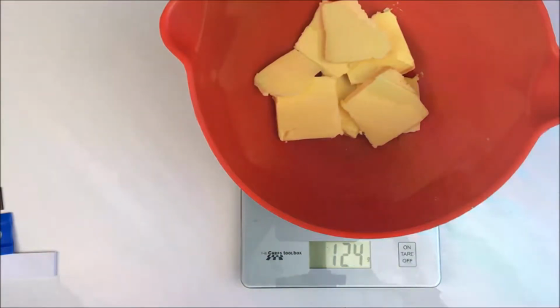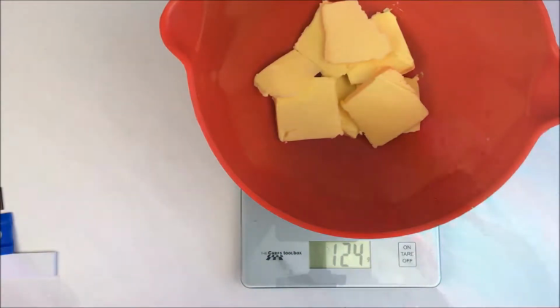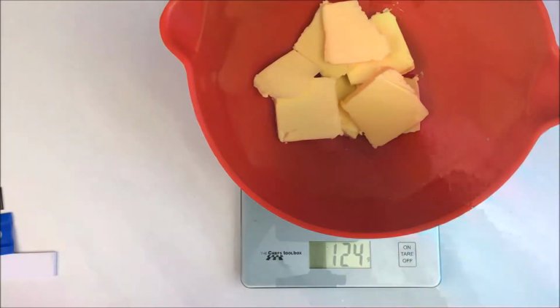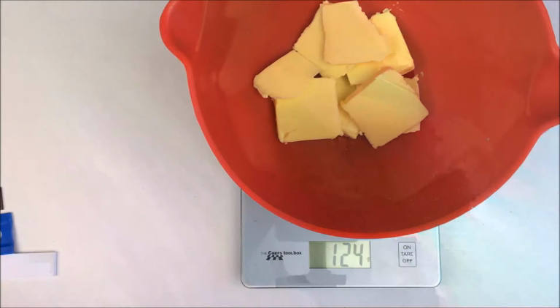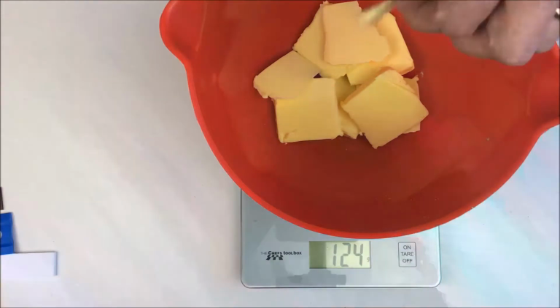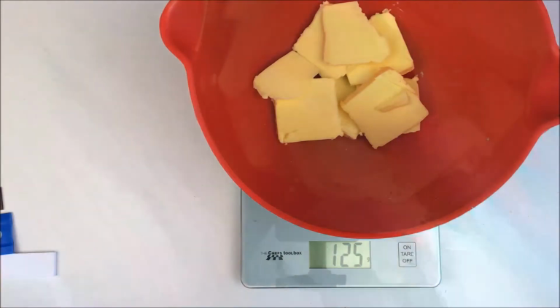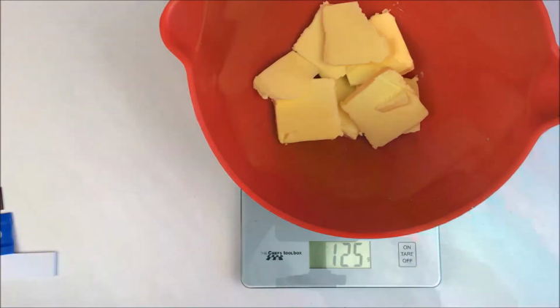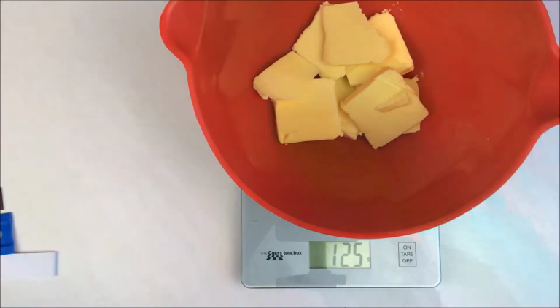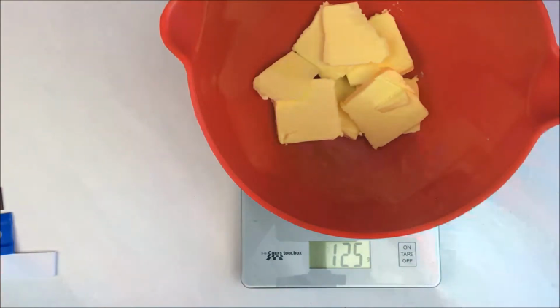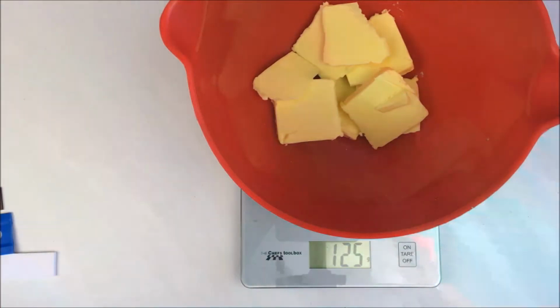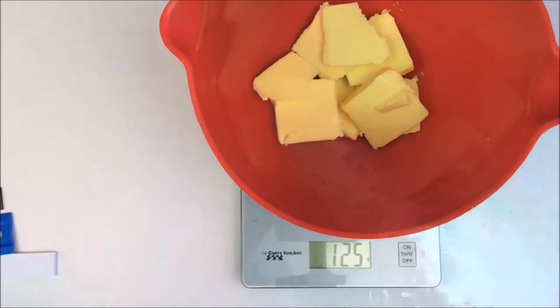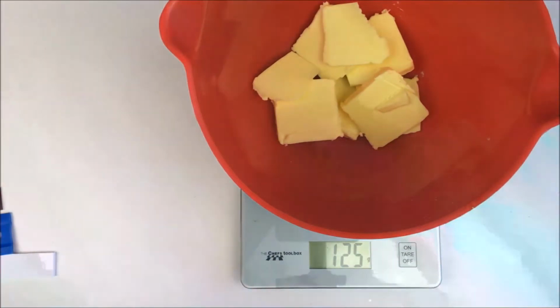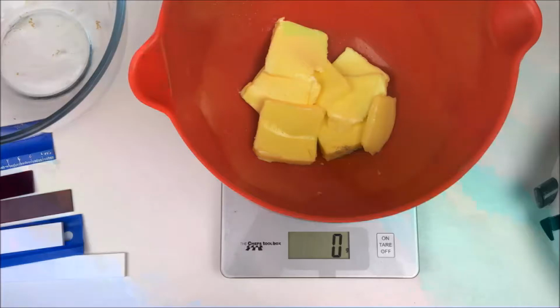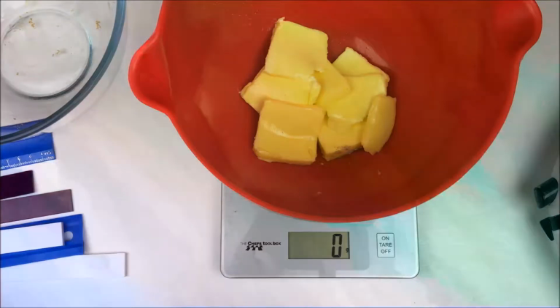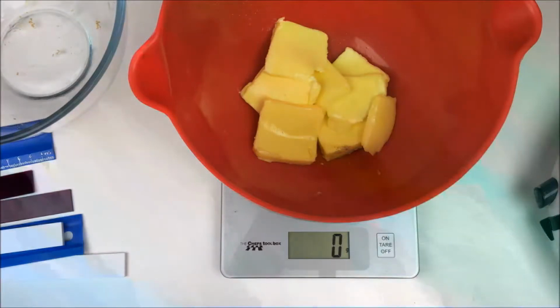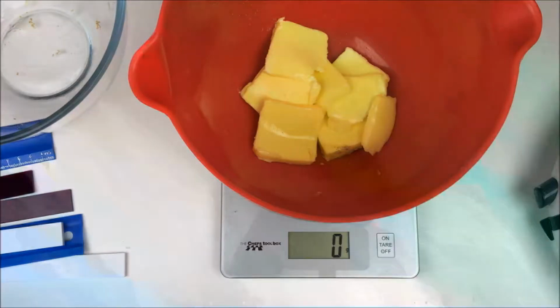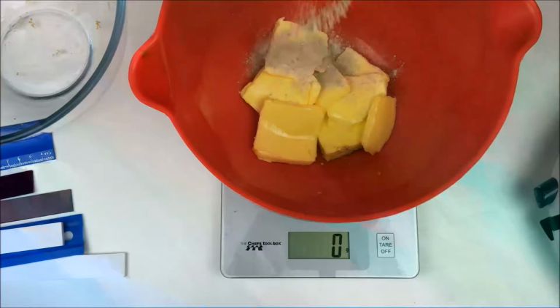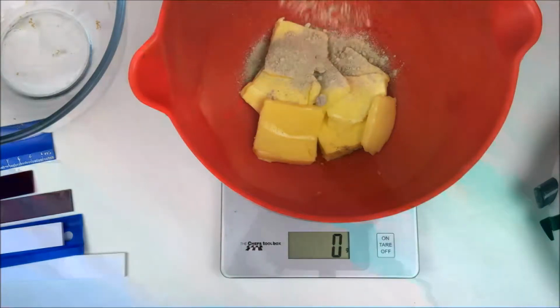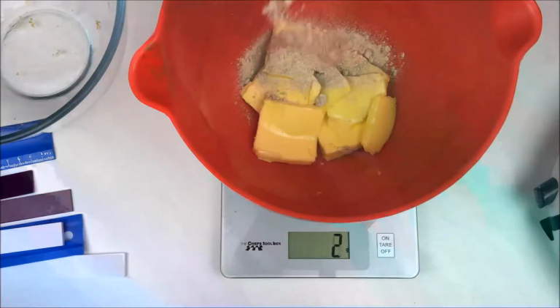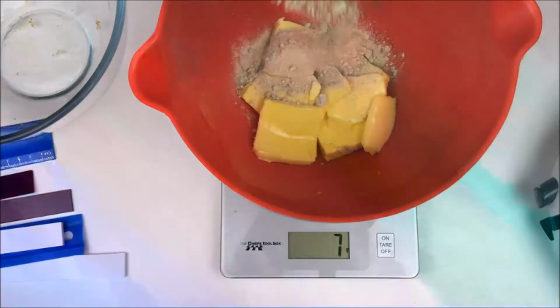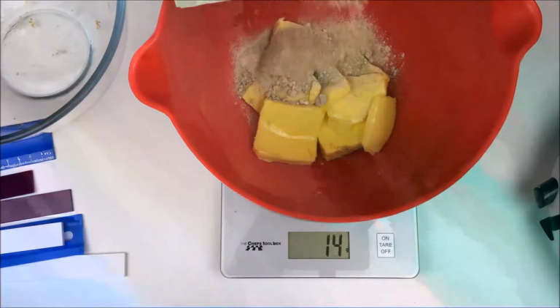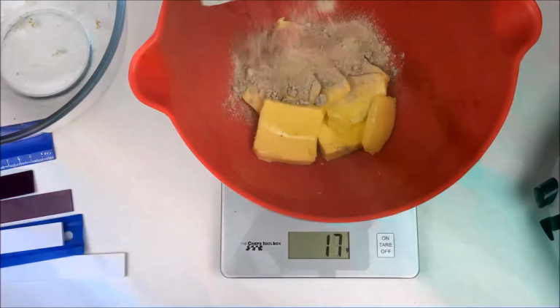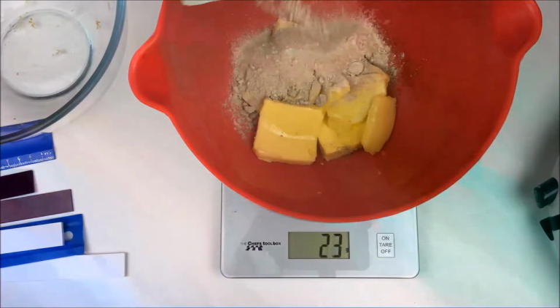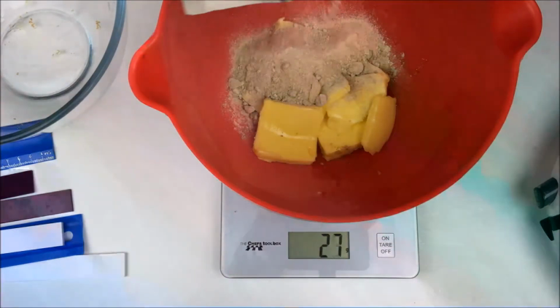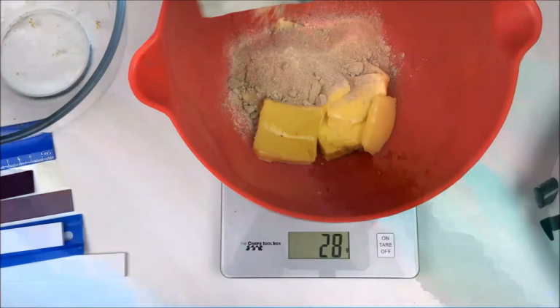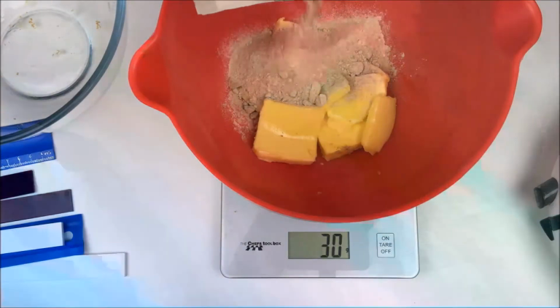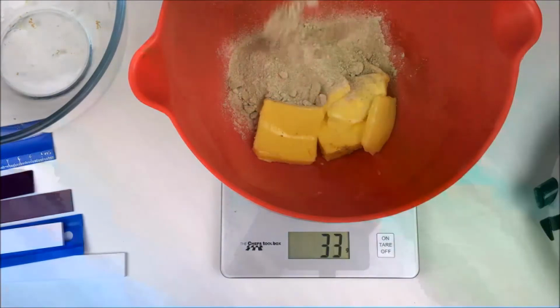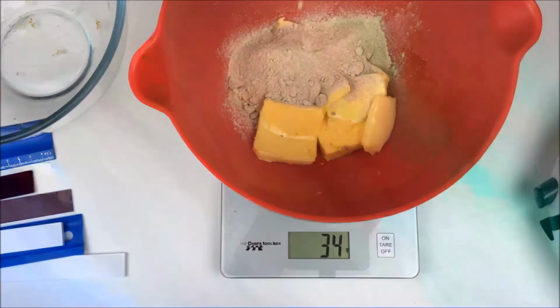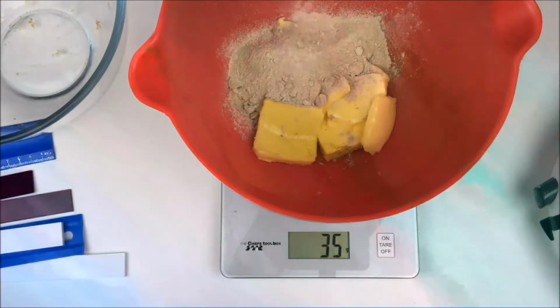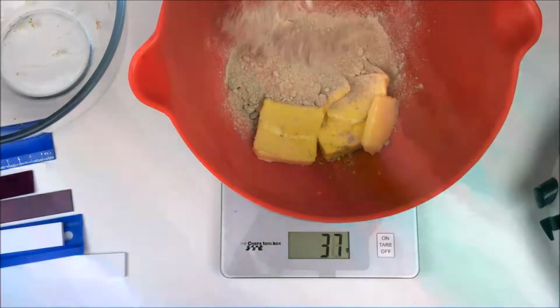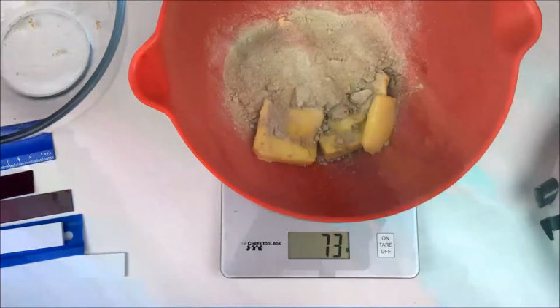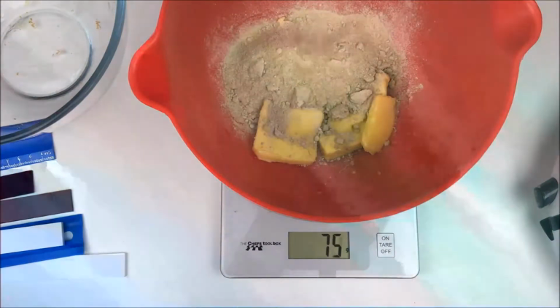Start by getting 125 grams of nice soft butter into a medium mixing bowl and add 125 grams of brown sugar. Then you need to cream the butter and sugar — this will take a few minutes.